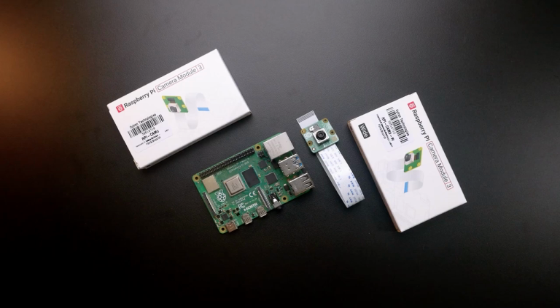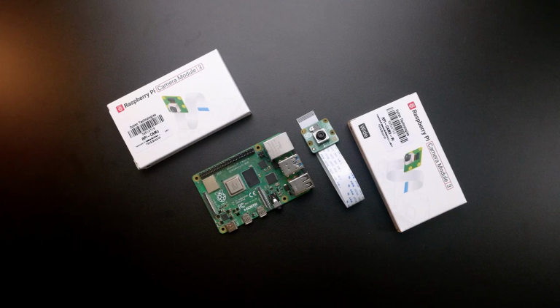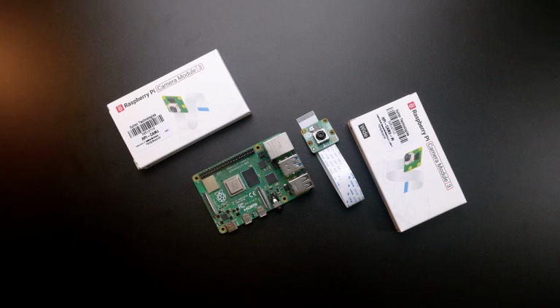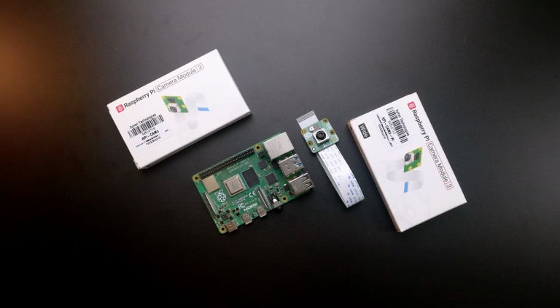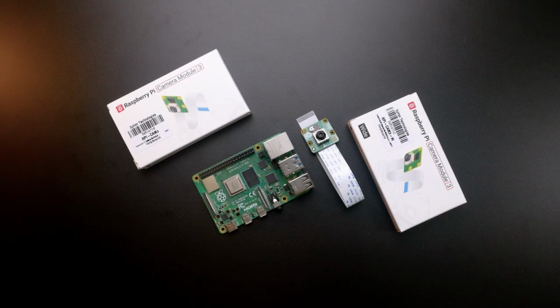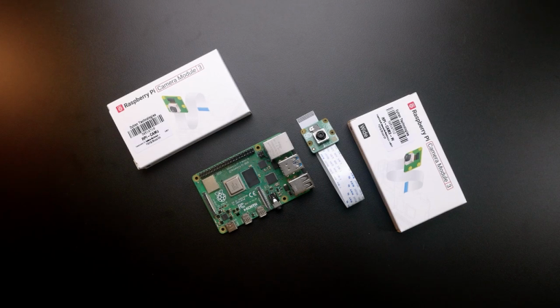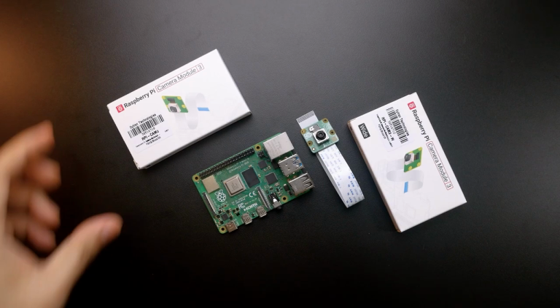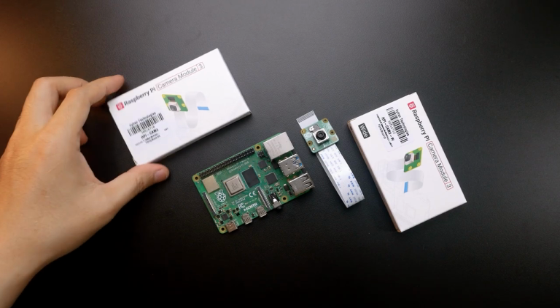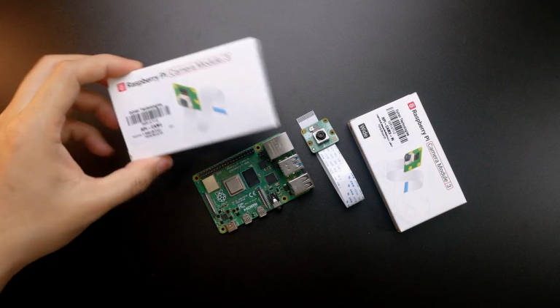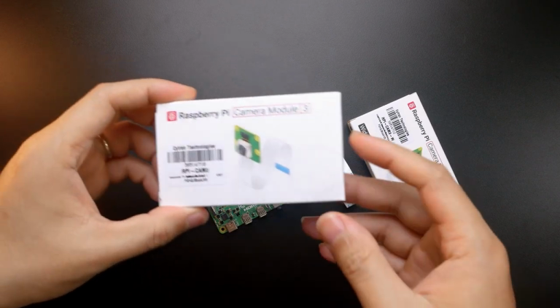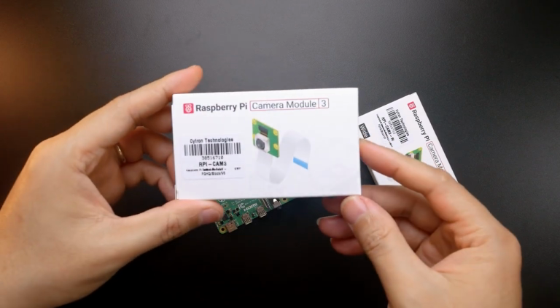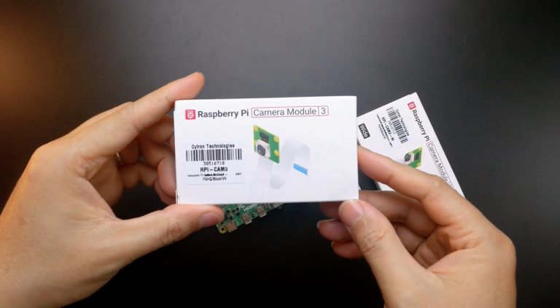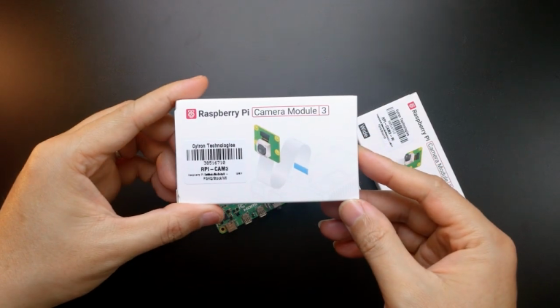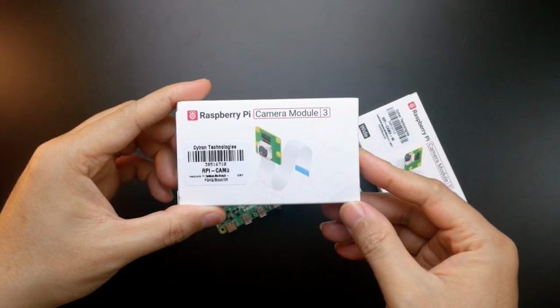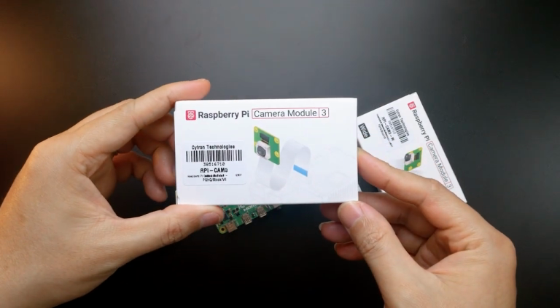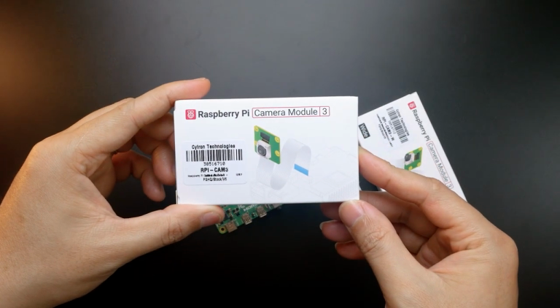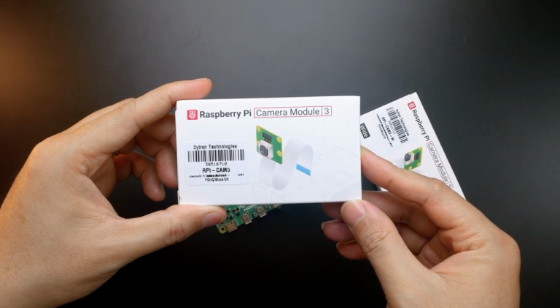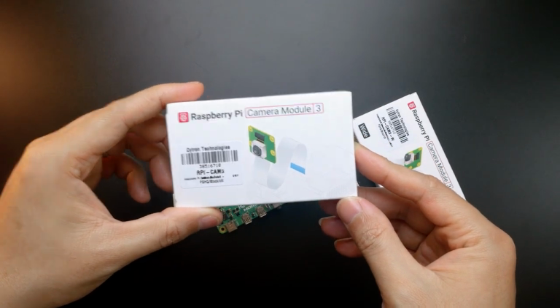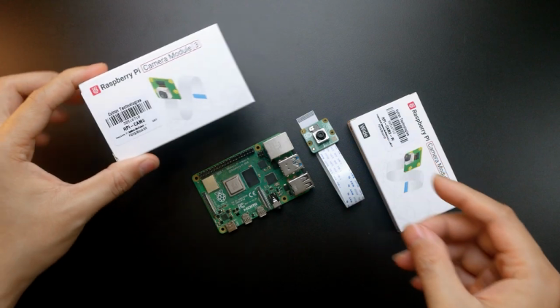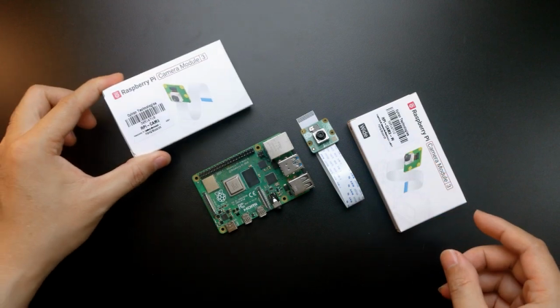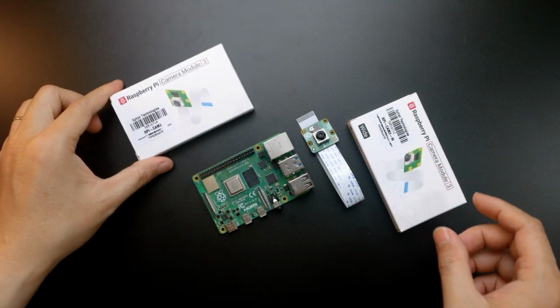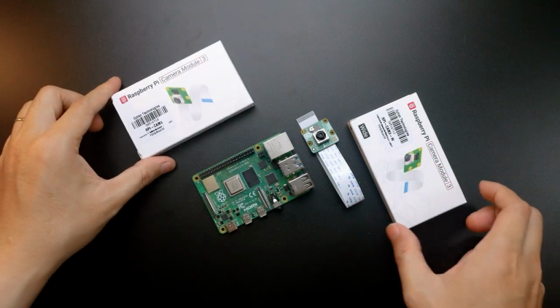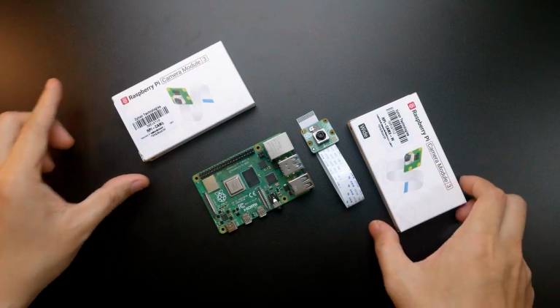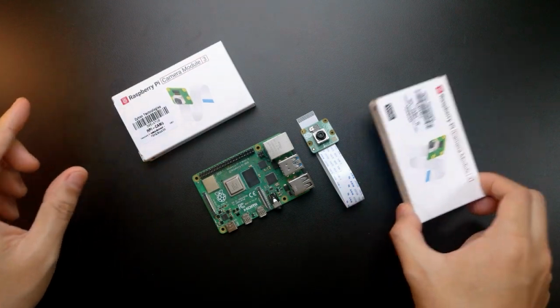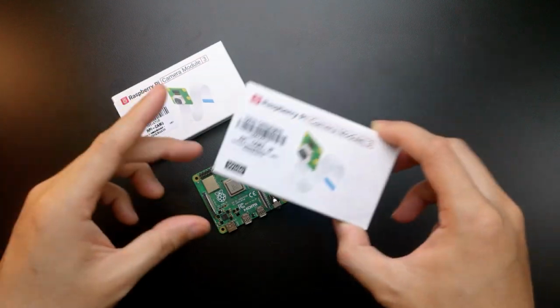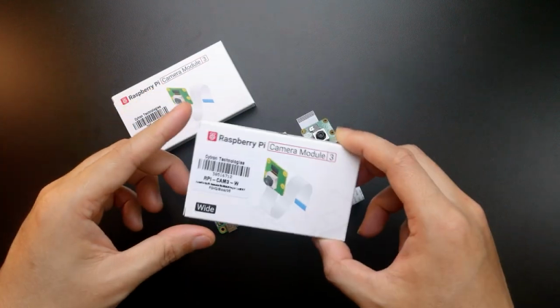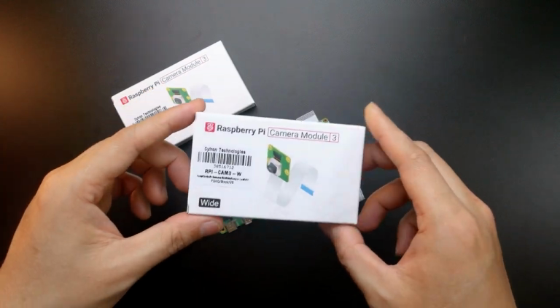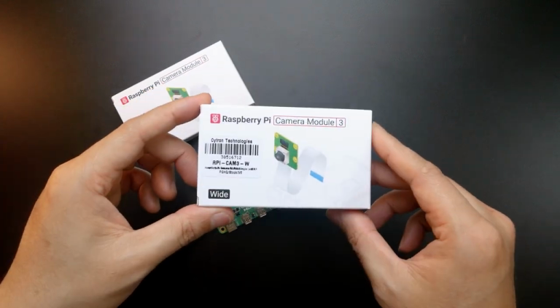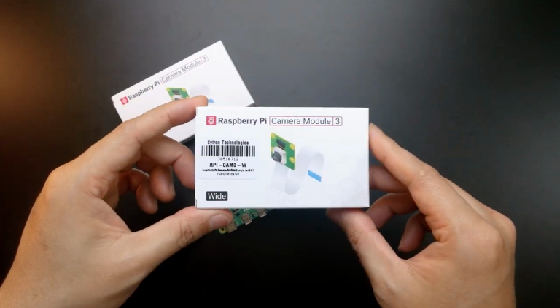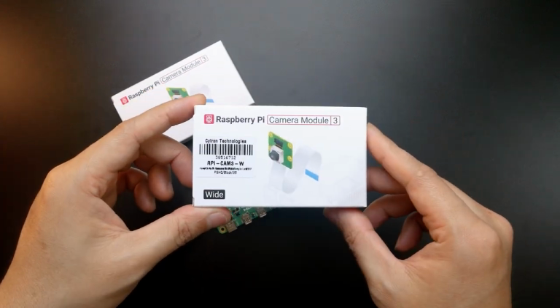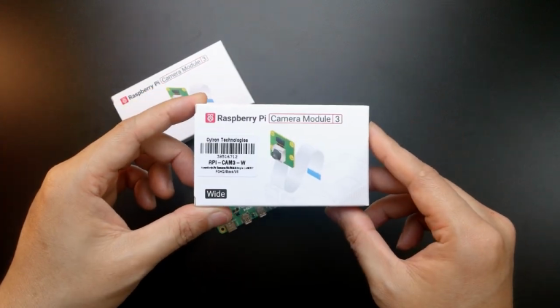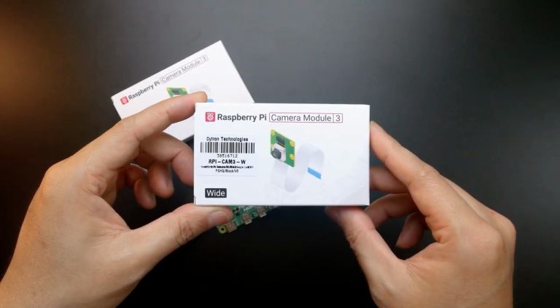Welcome to Cytron Technologies. In this video, we will learn about Raspberry Pi Camera Module 3 and how to use it with Raspberry Pi 4 model.